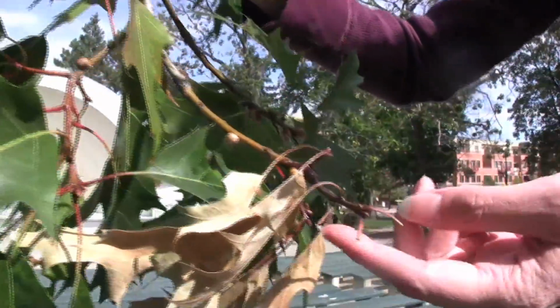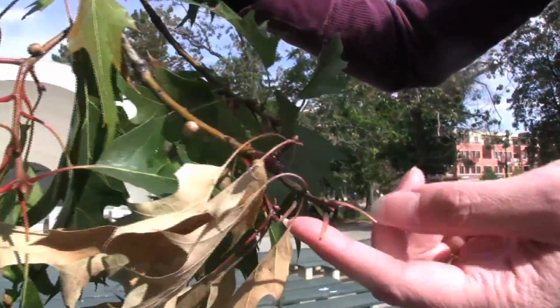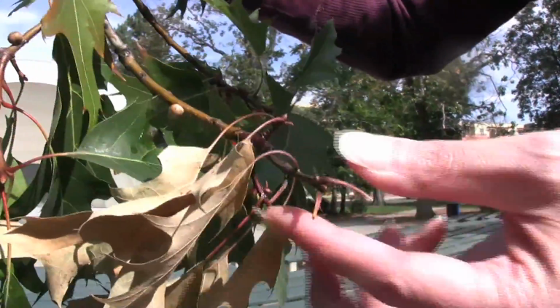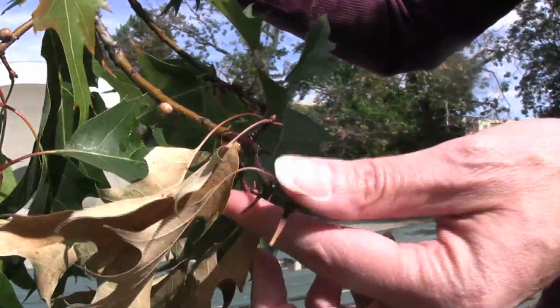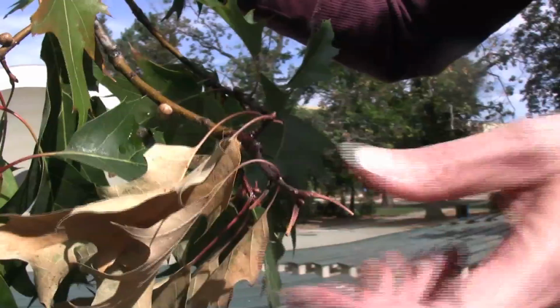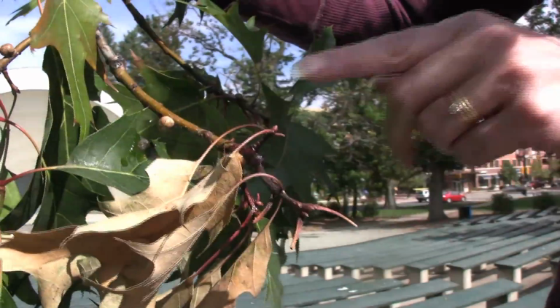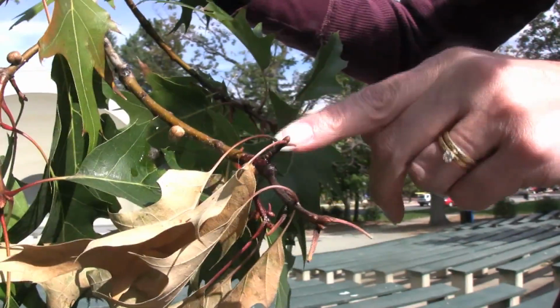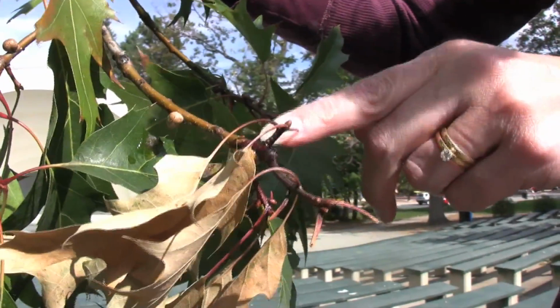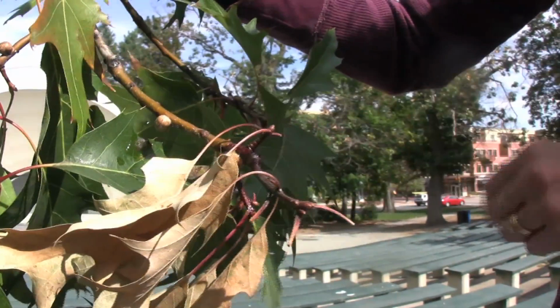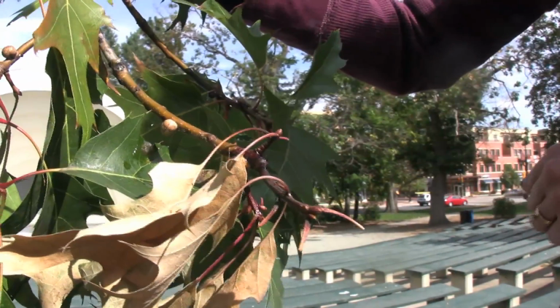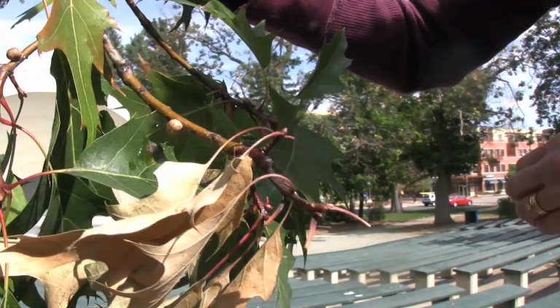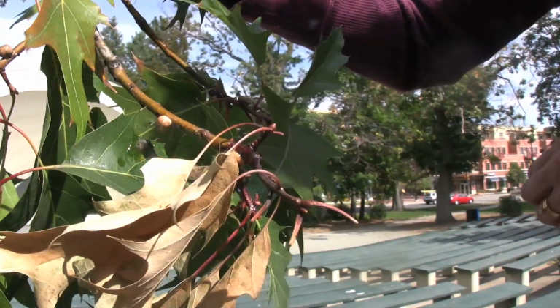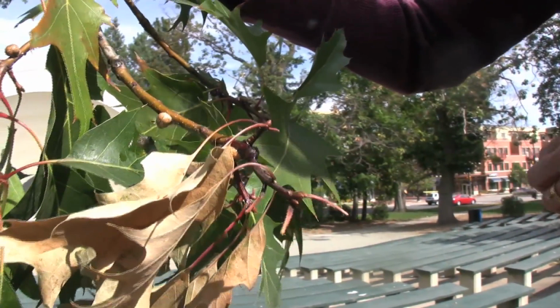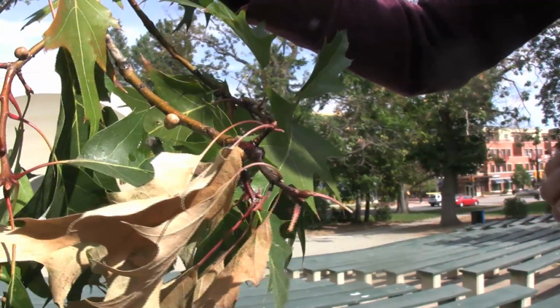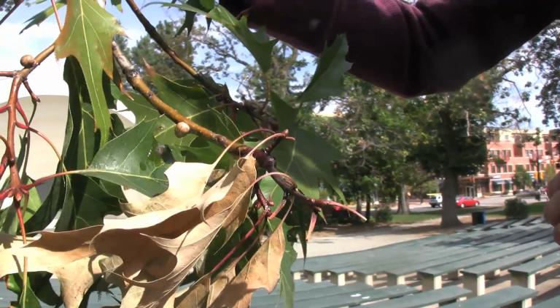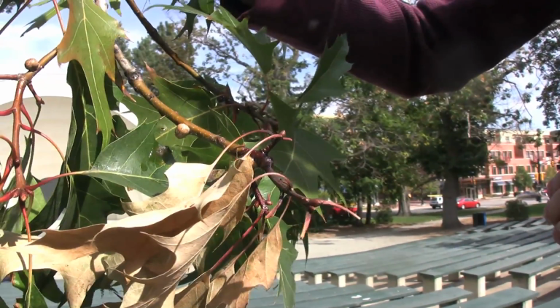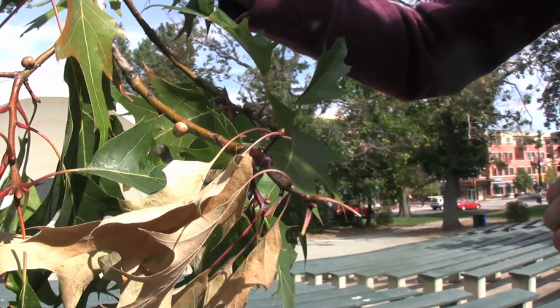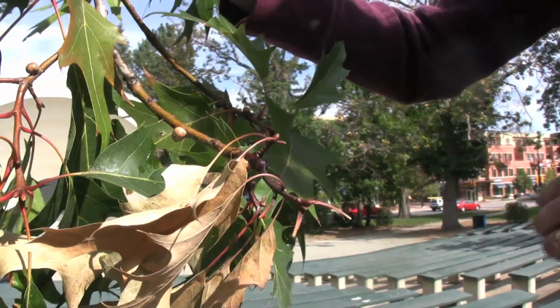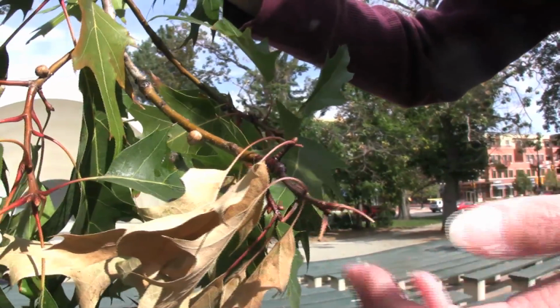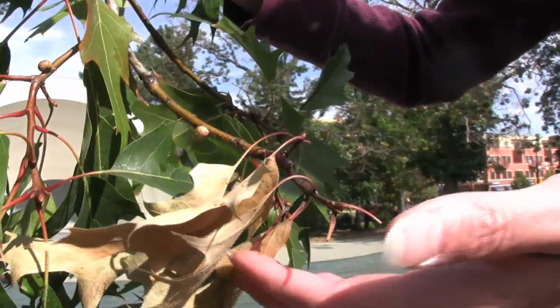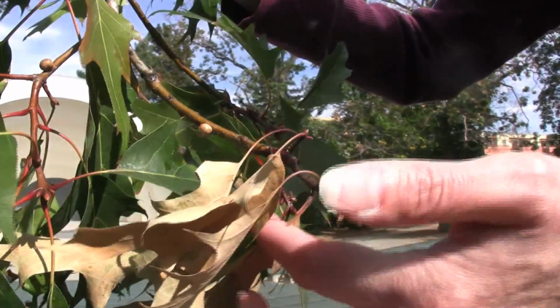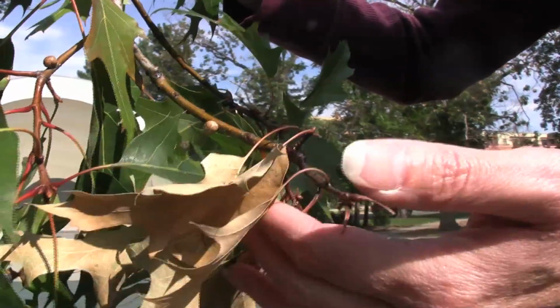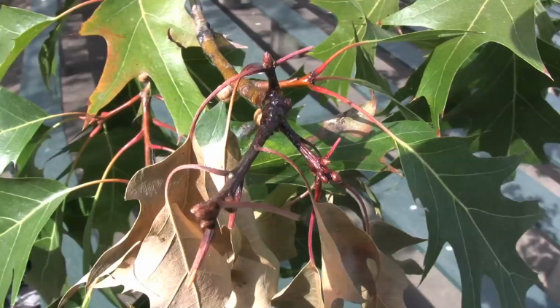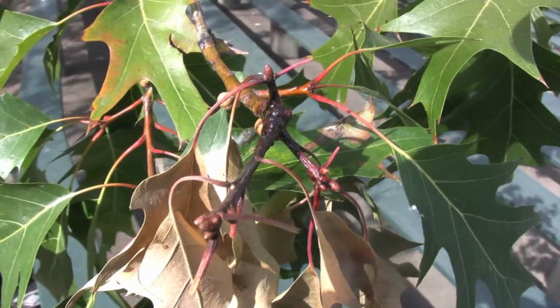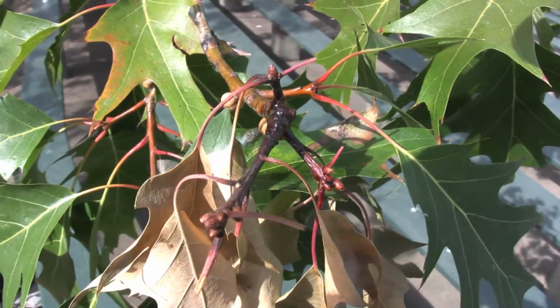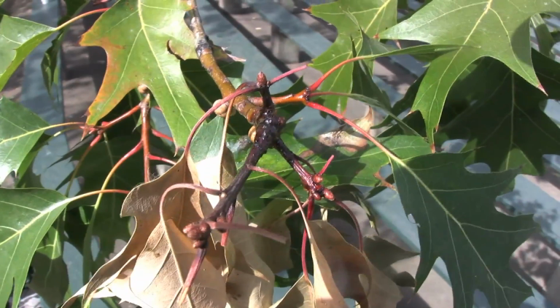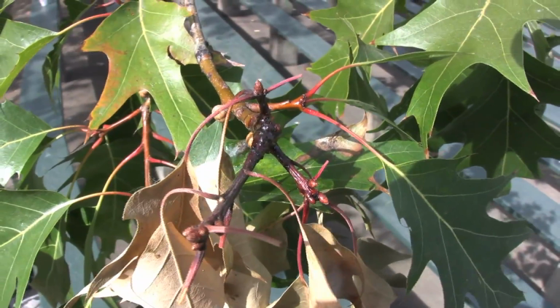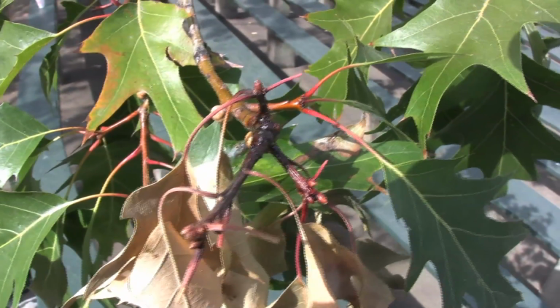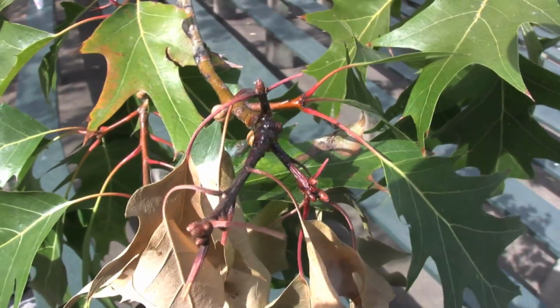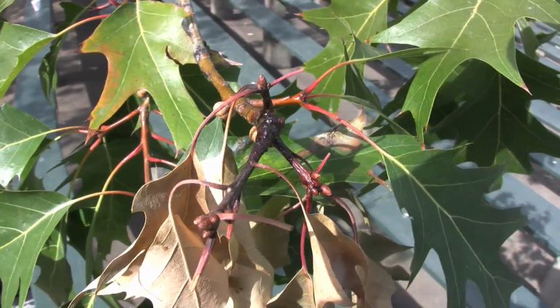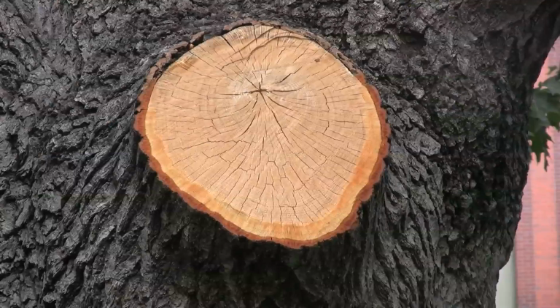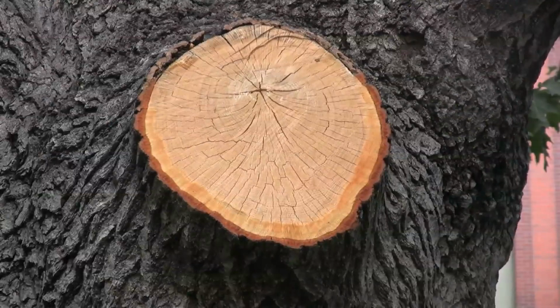That shiny area and the discoloration that you're seeing there is a new bacteria — it's new to the state and it's also never been found on northern red oaks before.